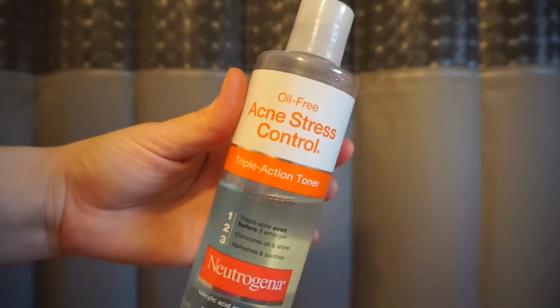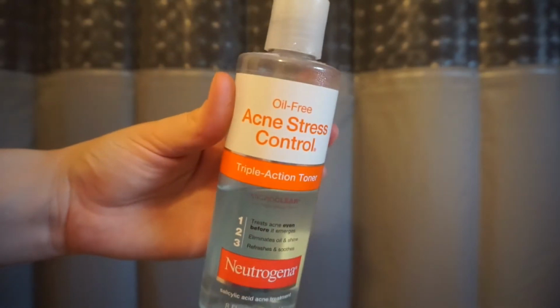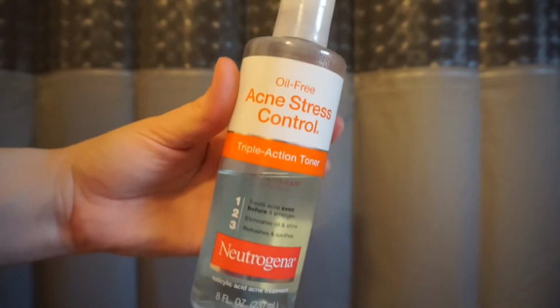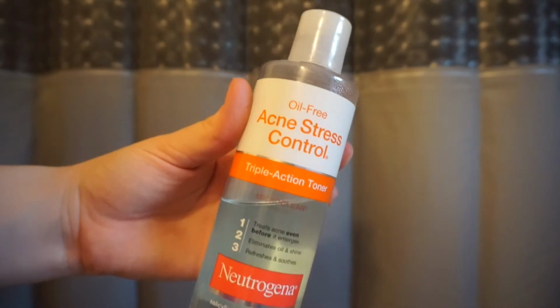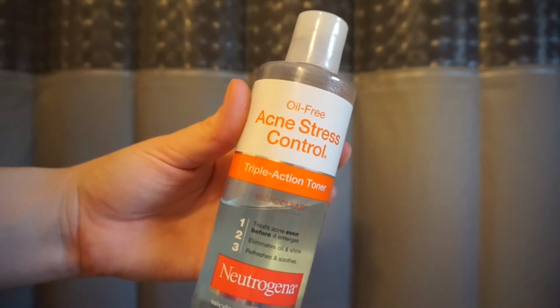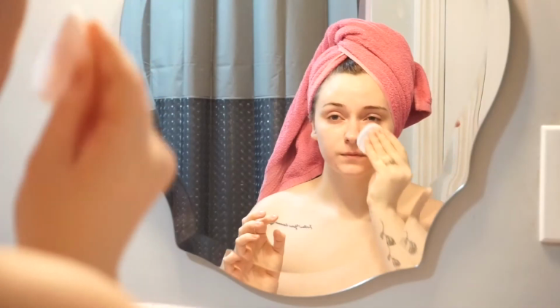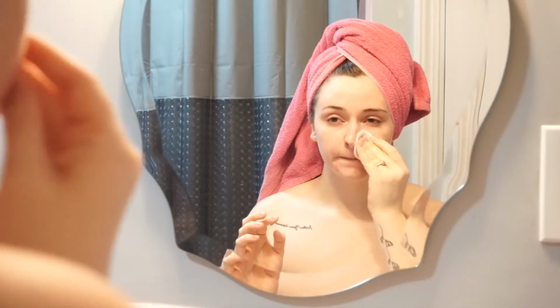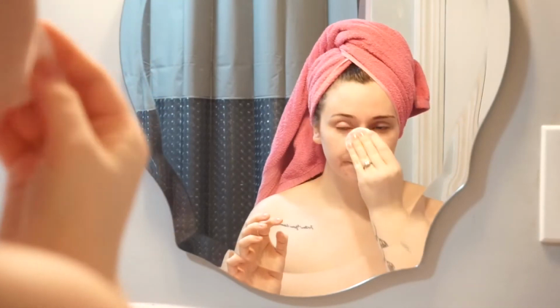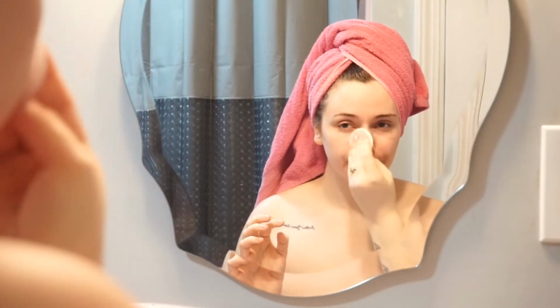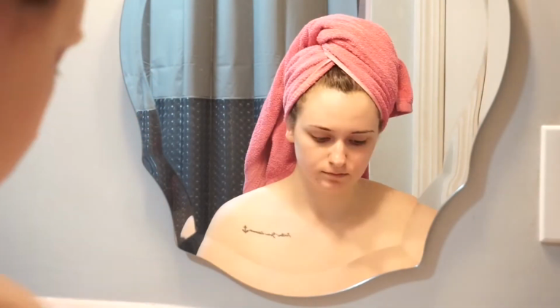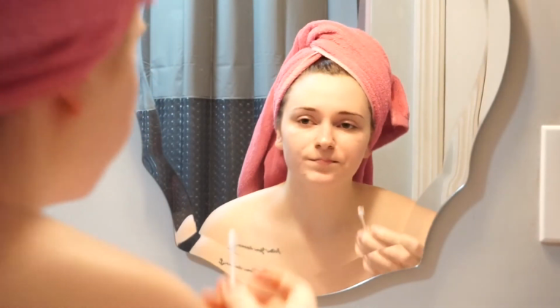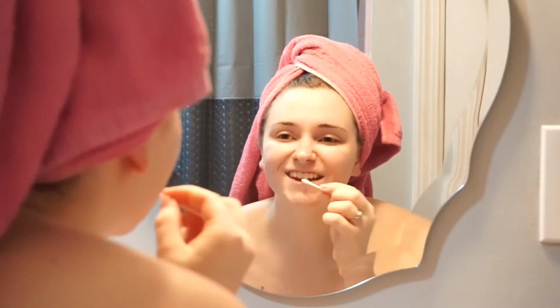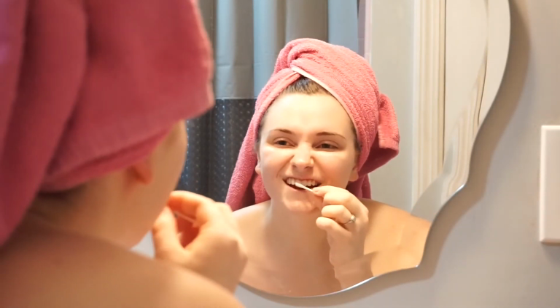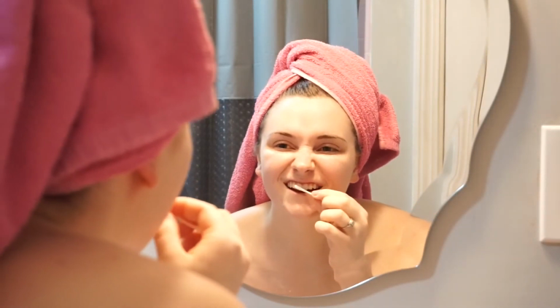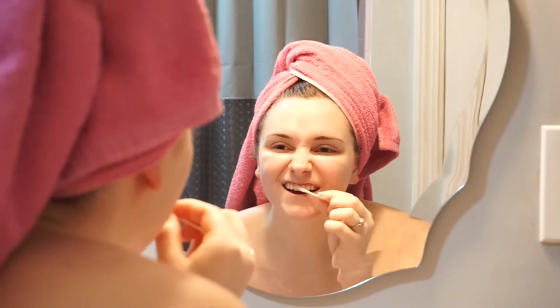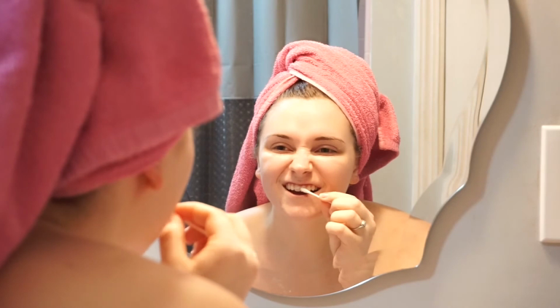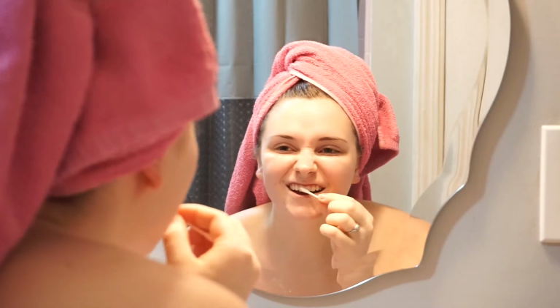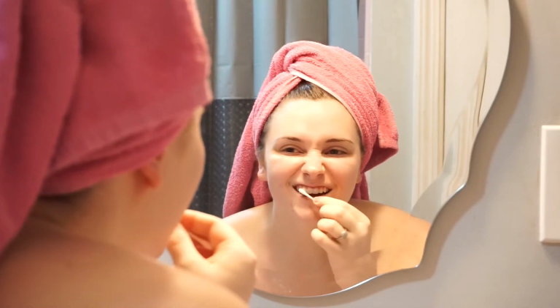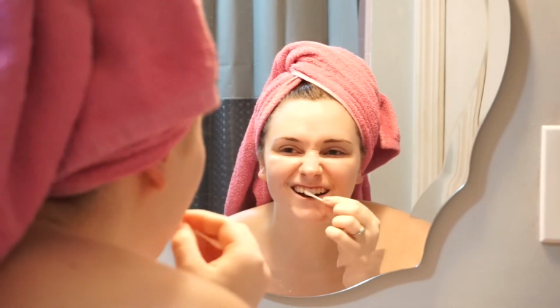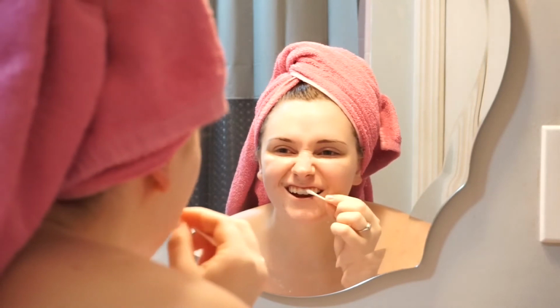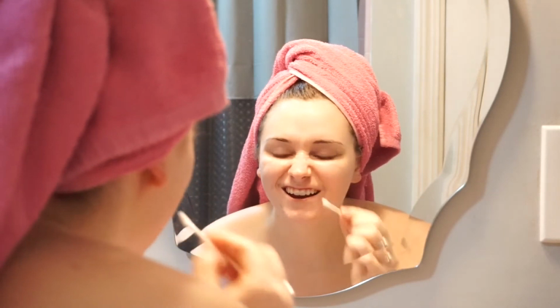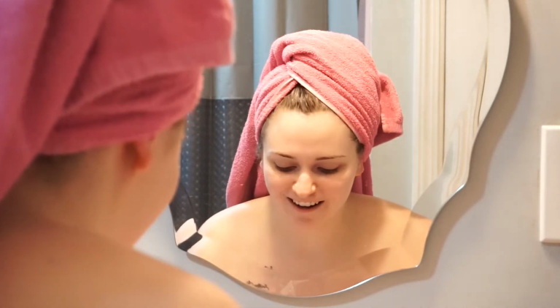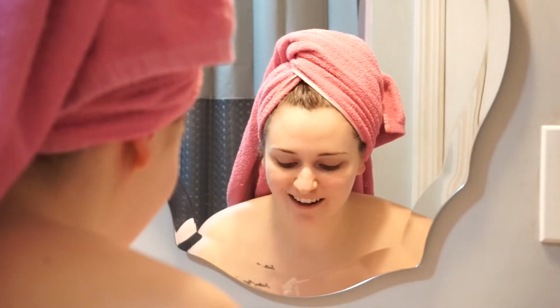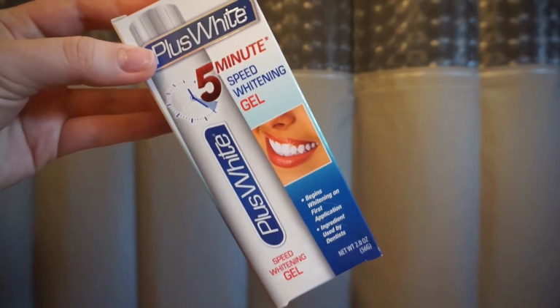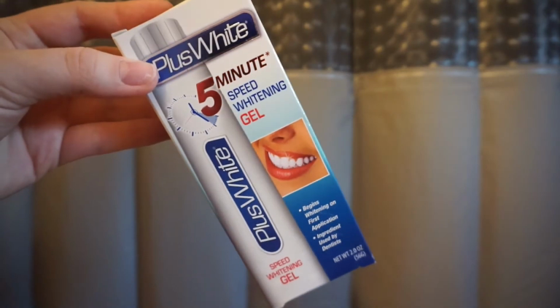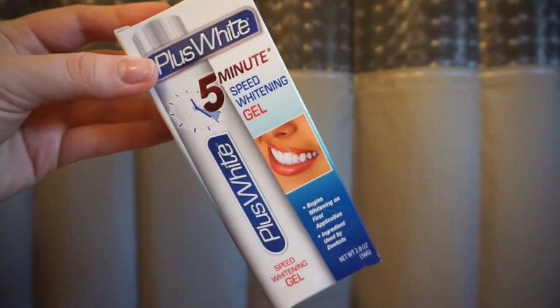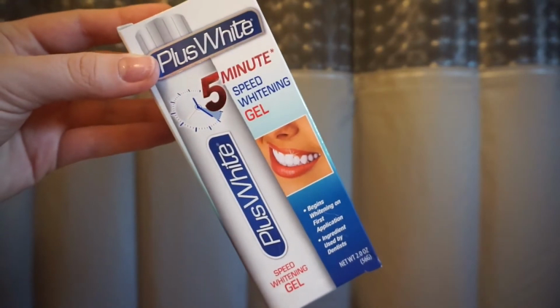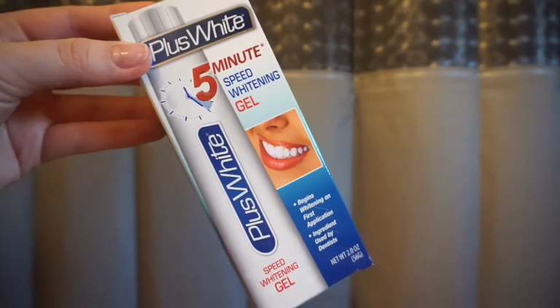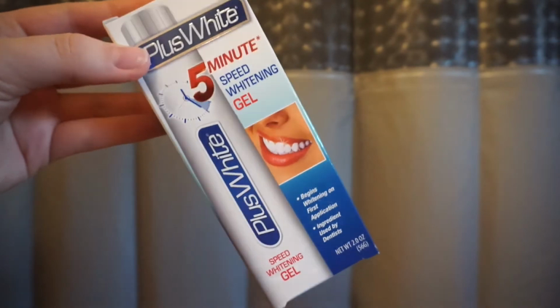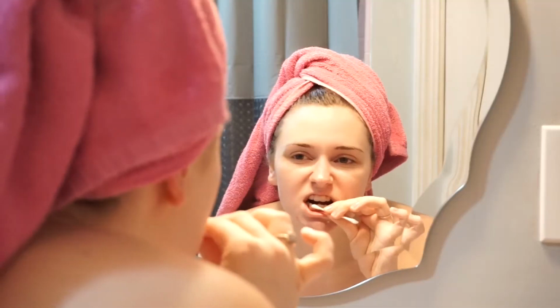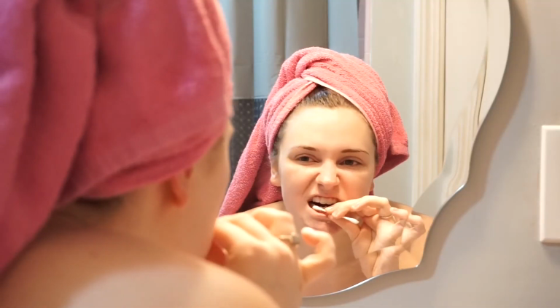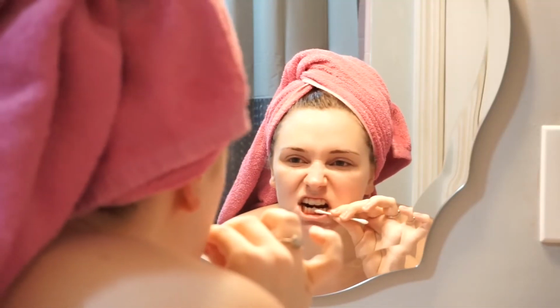I'm going to start off using my Neutrogena Acne Stress Control Toner all over my face, just on a cotton pad. Now moving on to whitening my teeth — I'm using this five-minute whitening gel. You just apply it on a Q-tip and then apply it to your teeth.